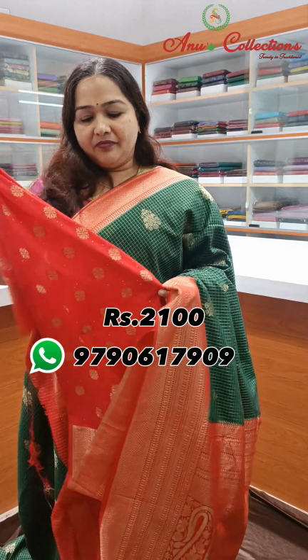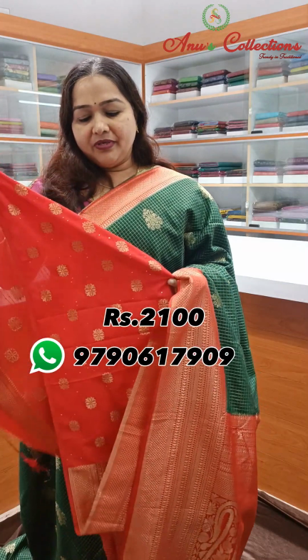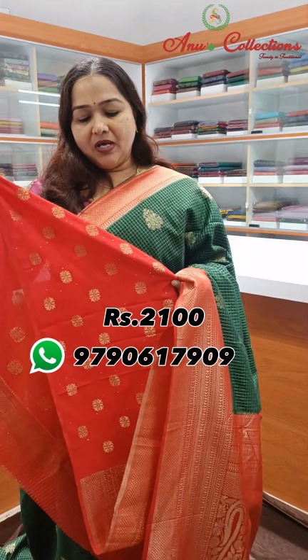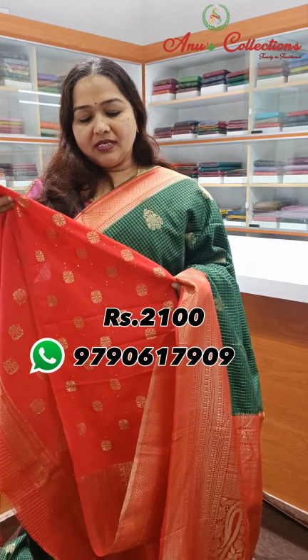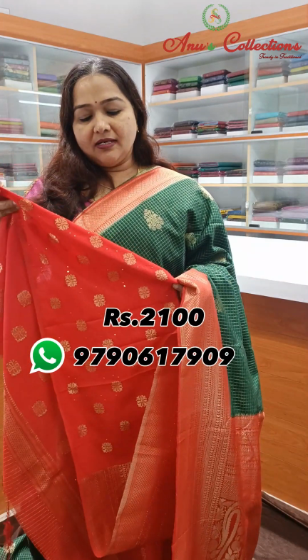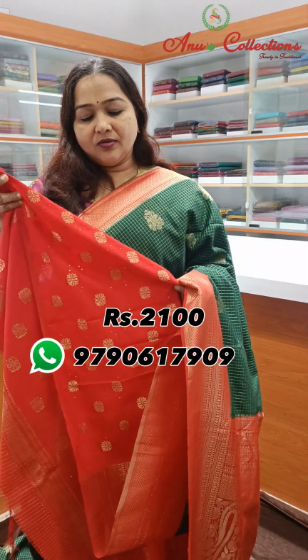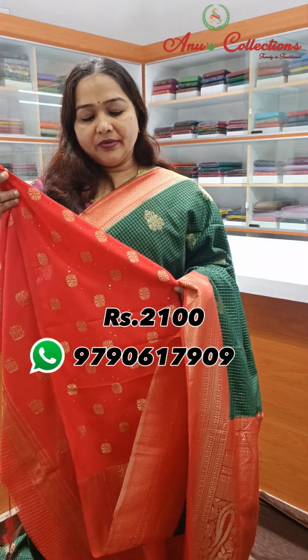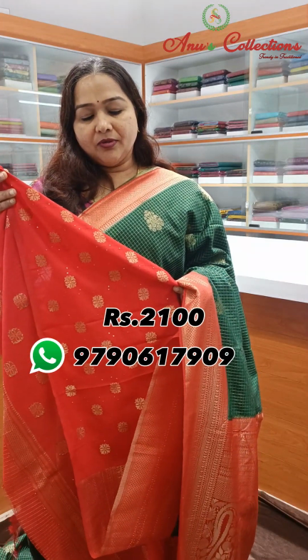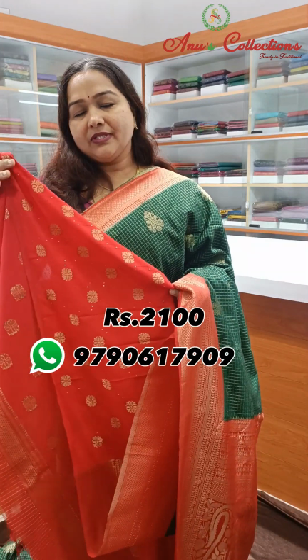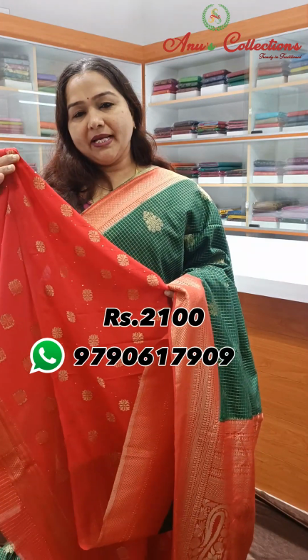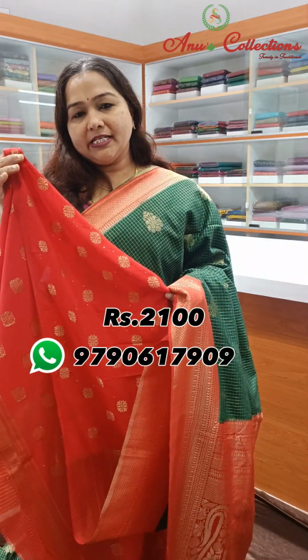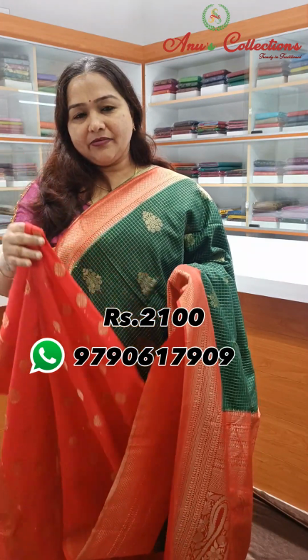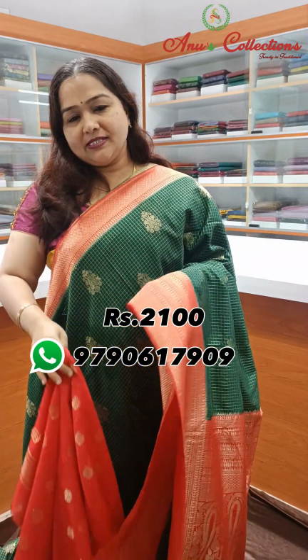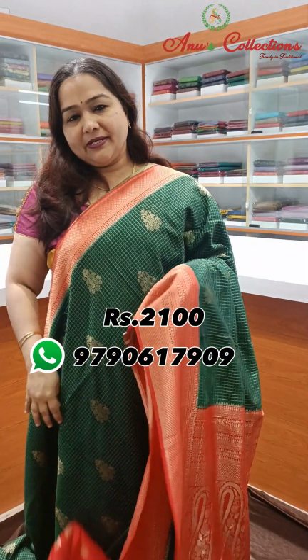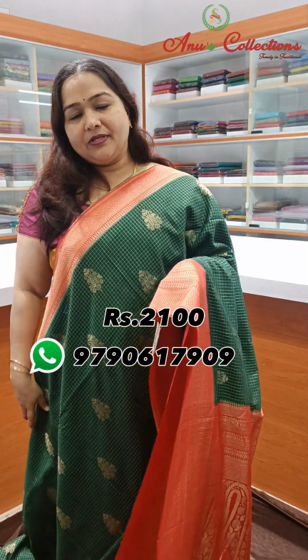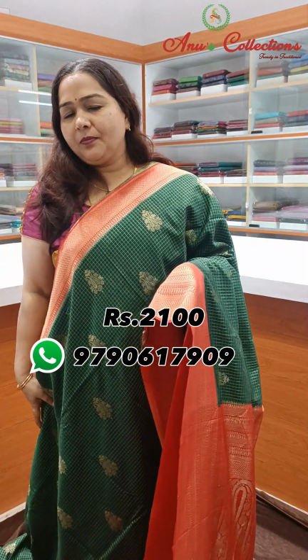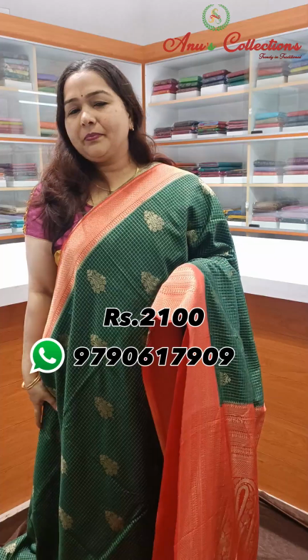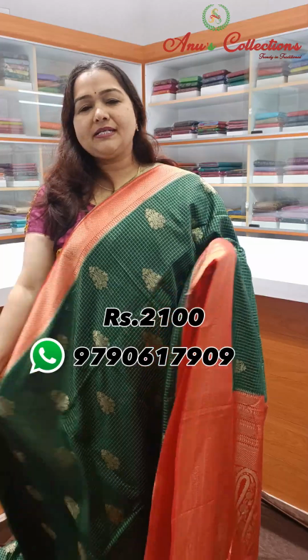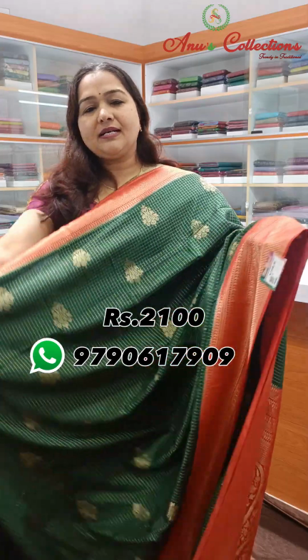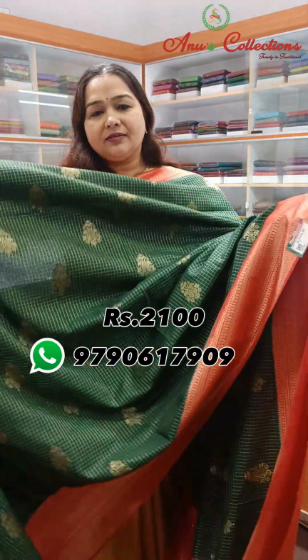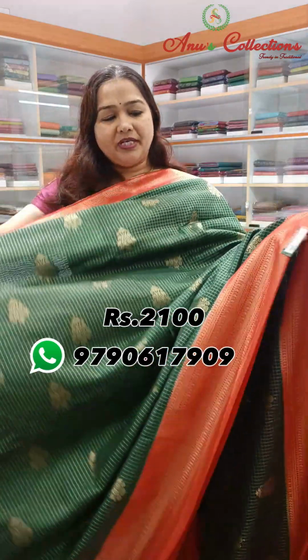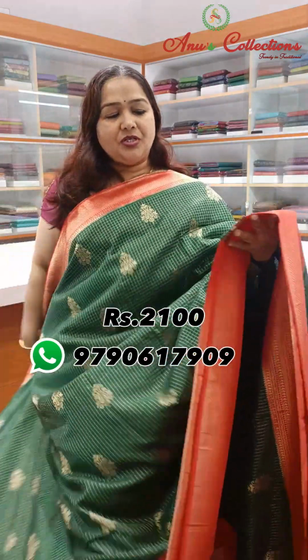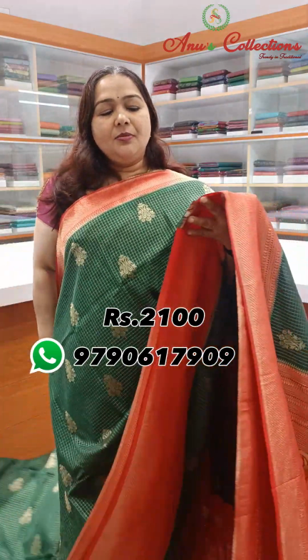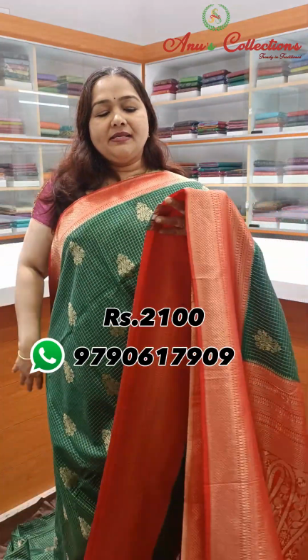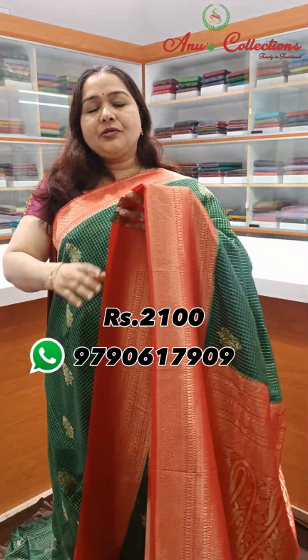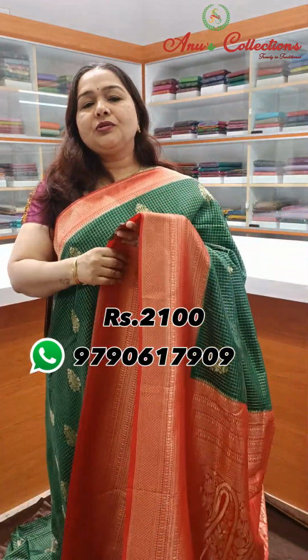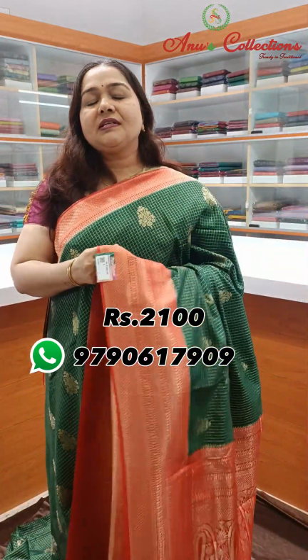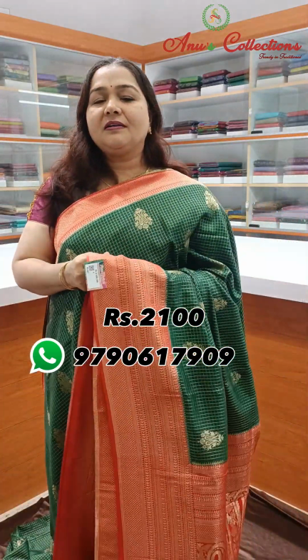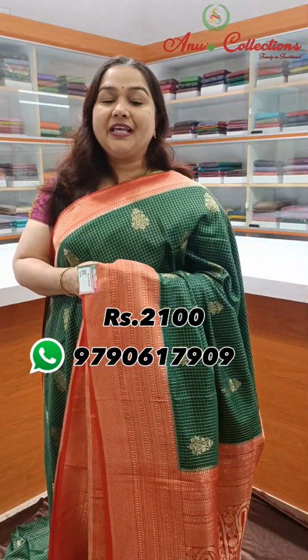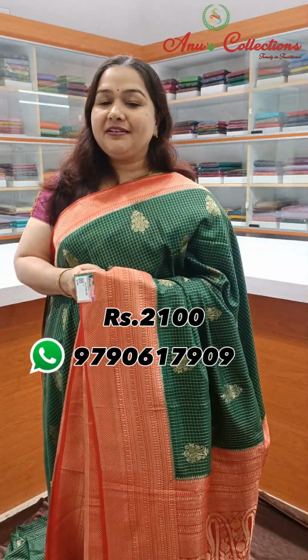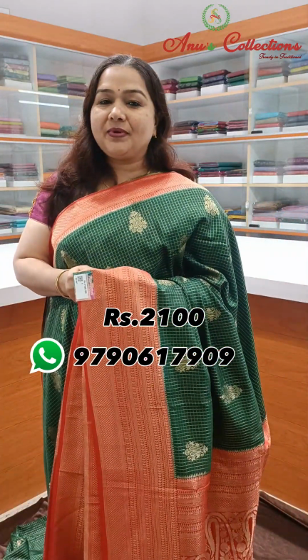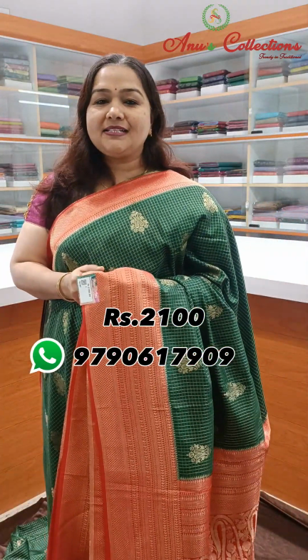Weaving blouse with small motif mild sequined design — pretty colour combination. Priced at $2,100. Very rich variety.